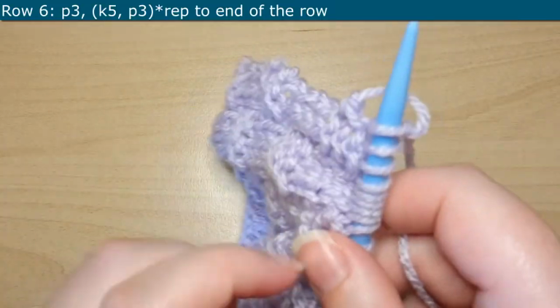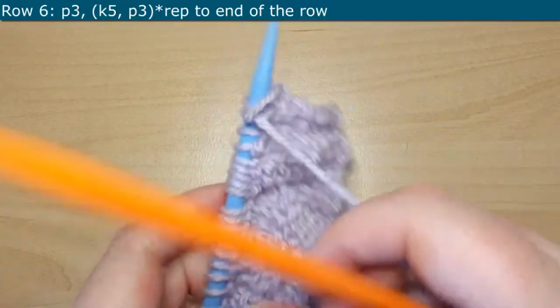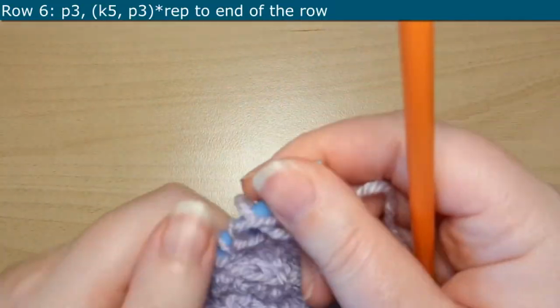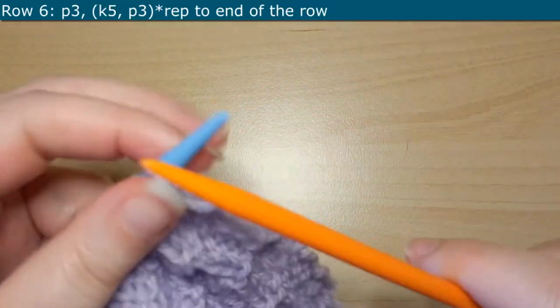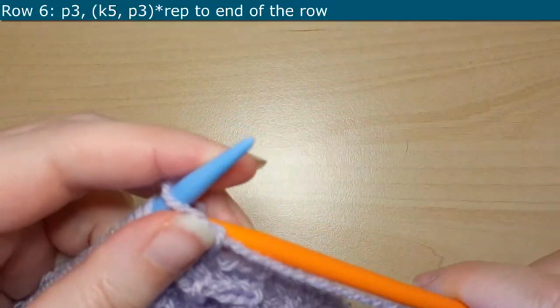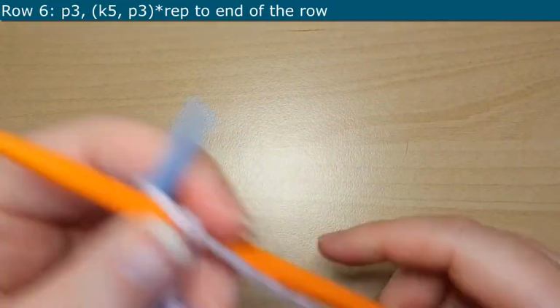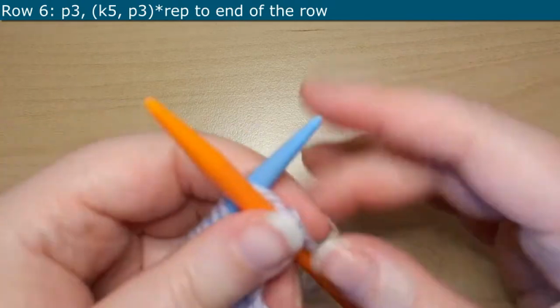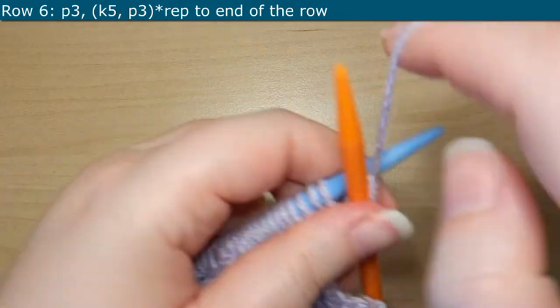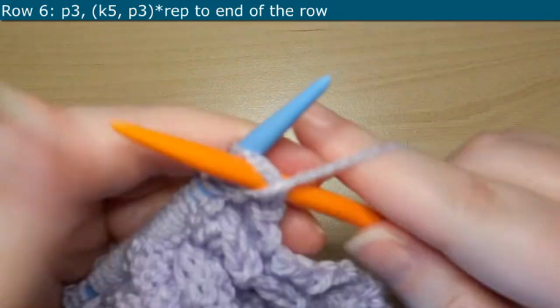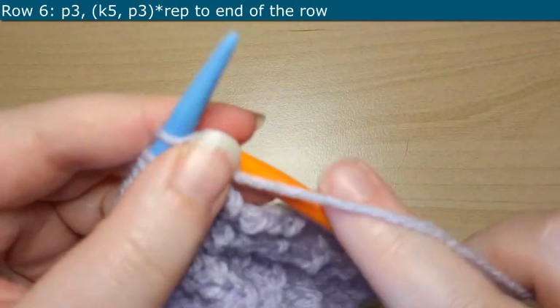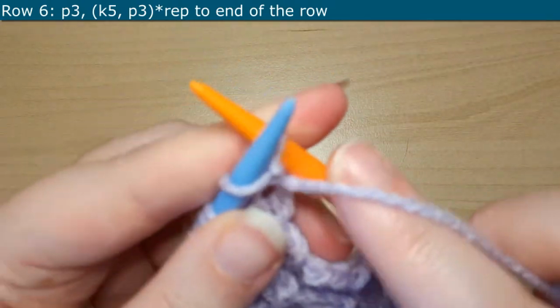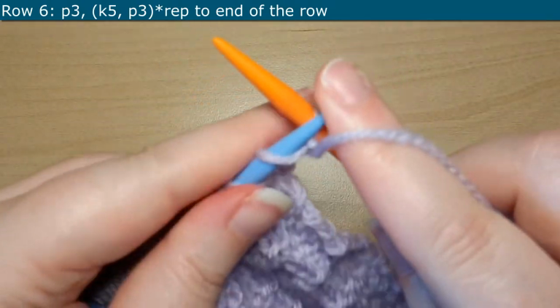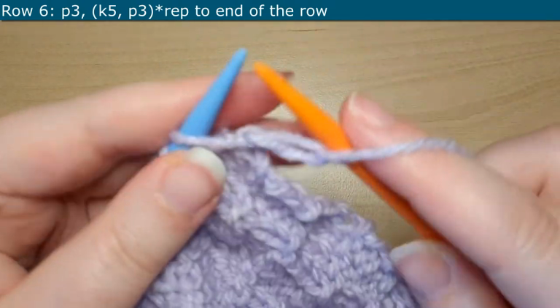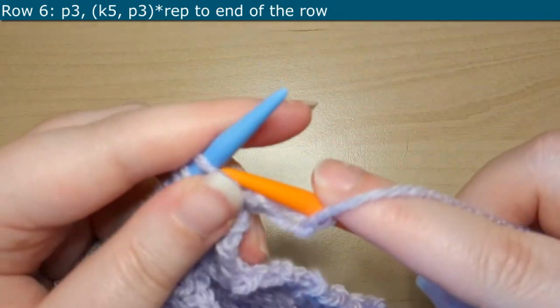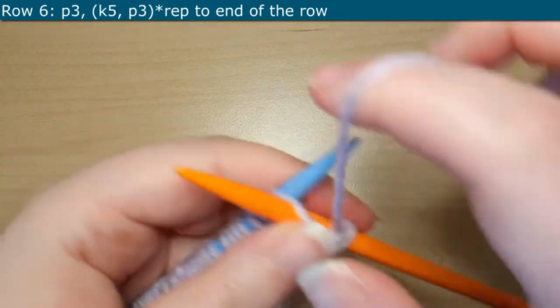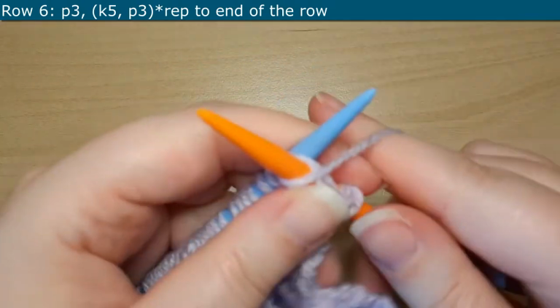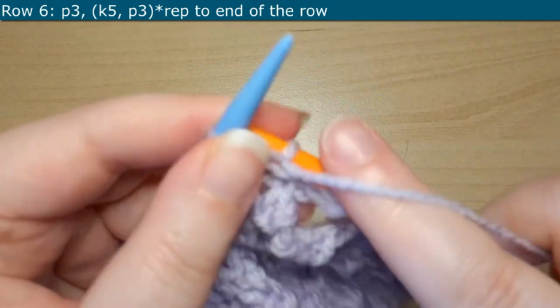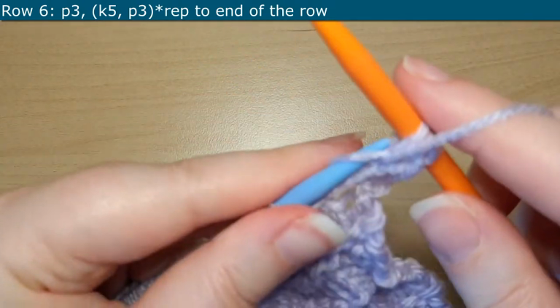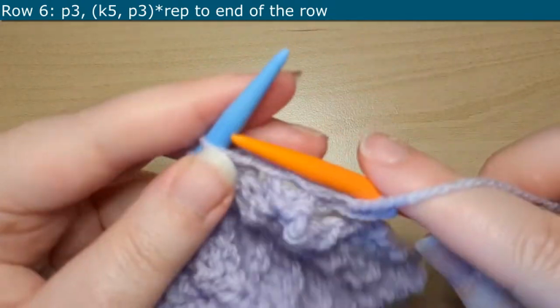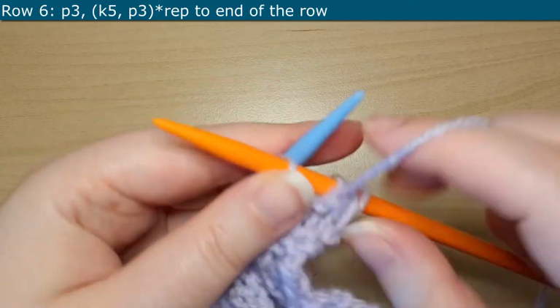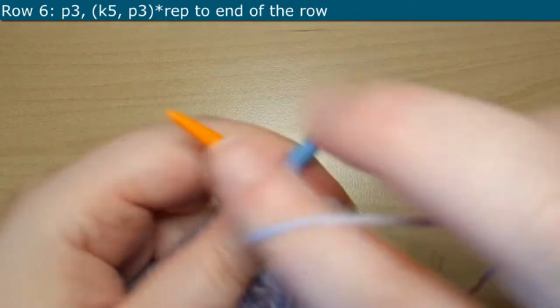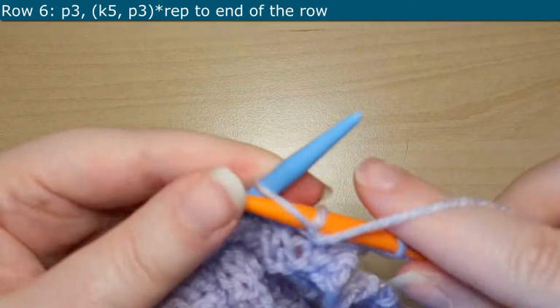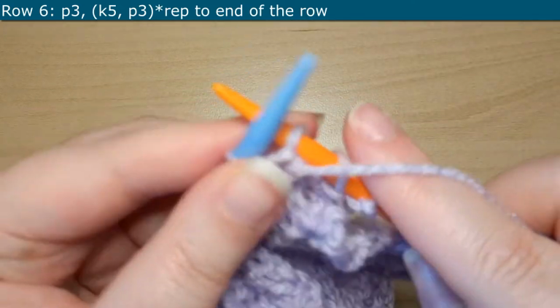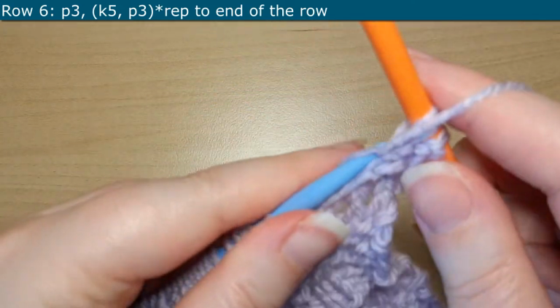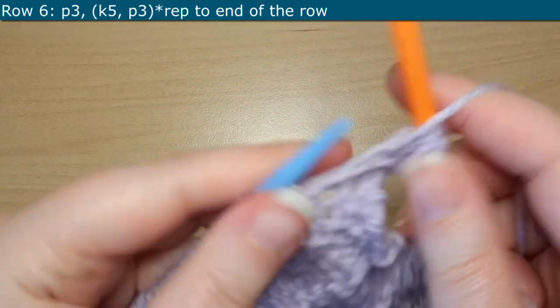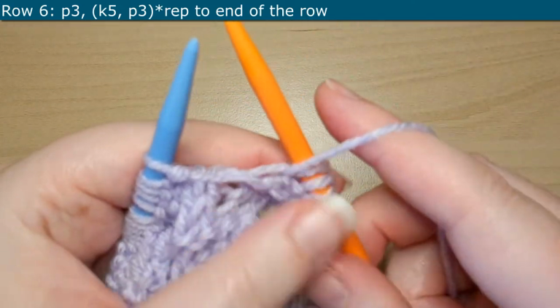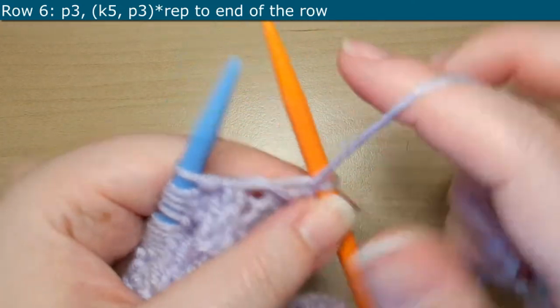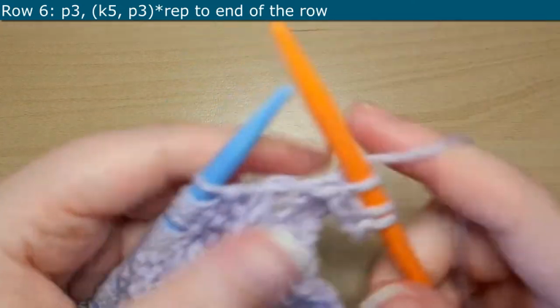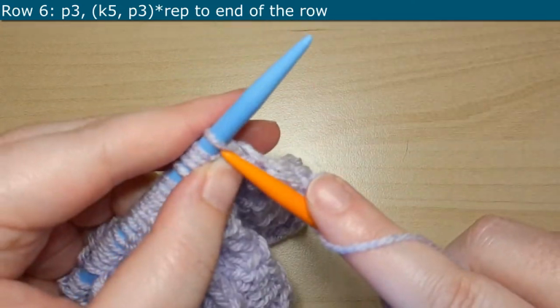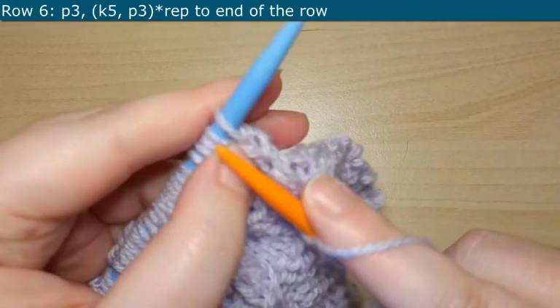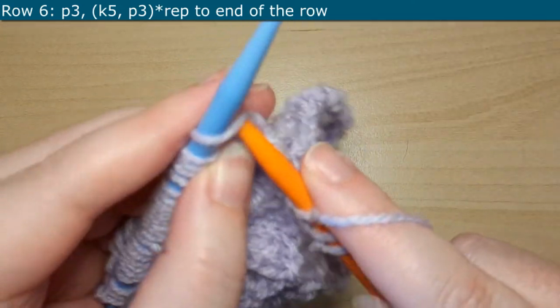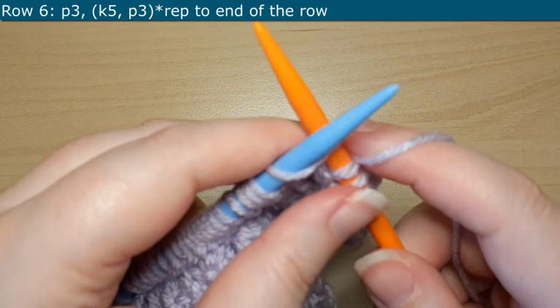For Row 6, we are going to turn our work and start off by purling 3. Then the repeat for this row is going to be knitting 5 and purling 3, and you'll repeat that all the way until the end of the row.